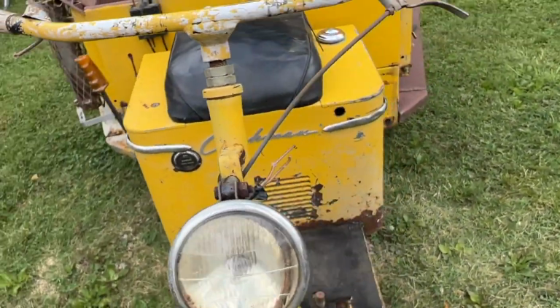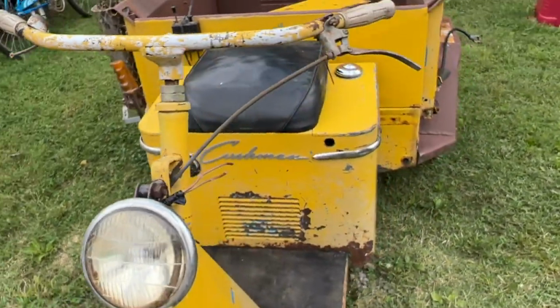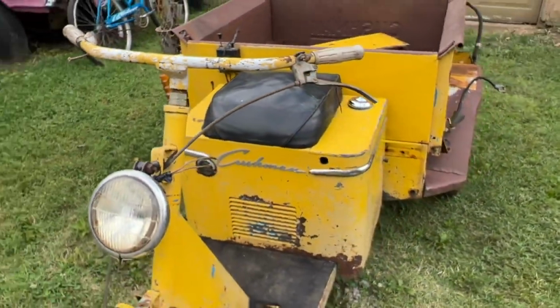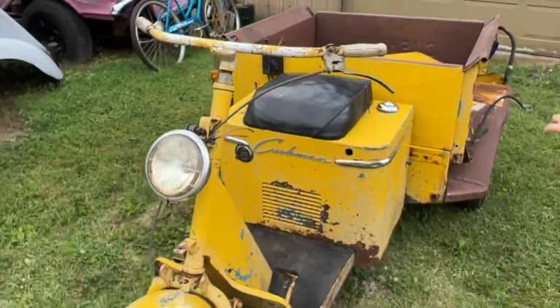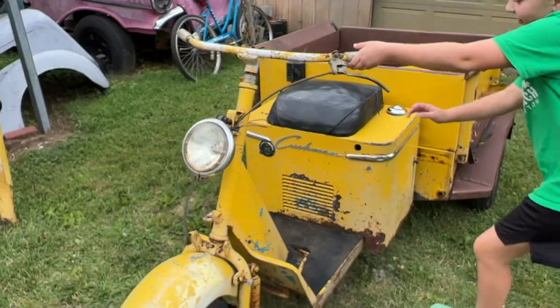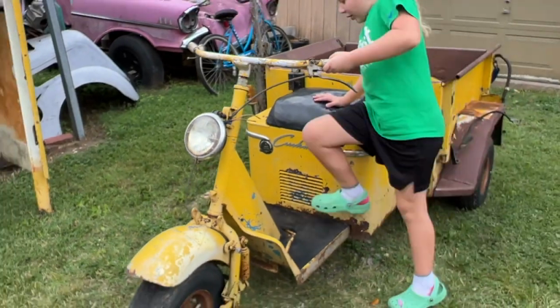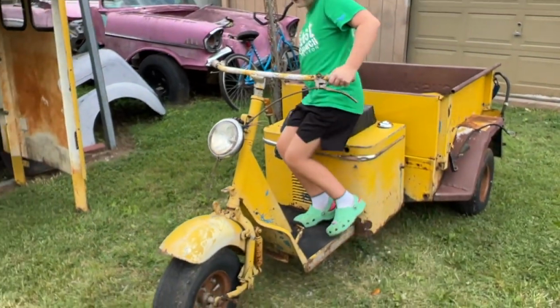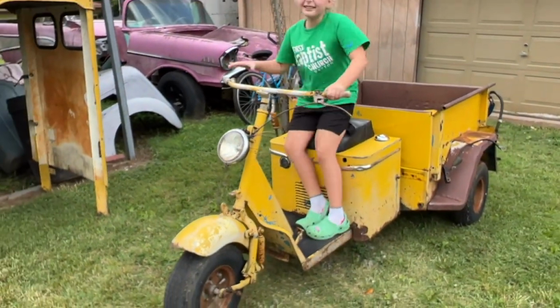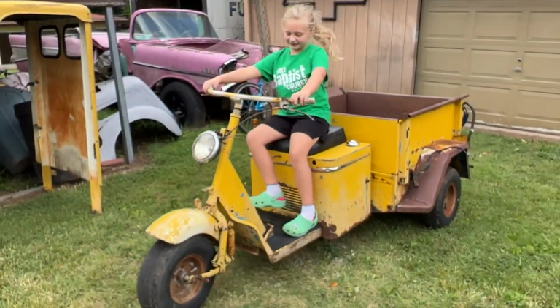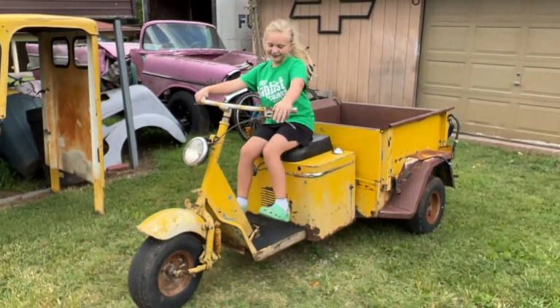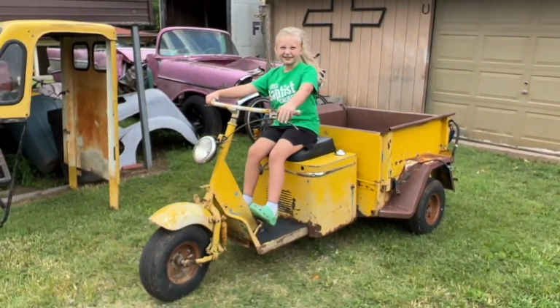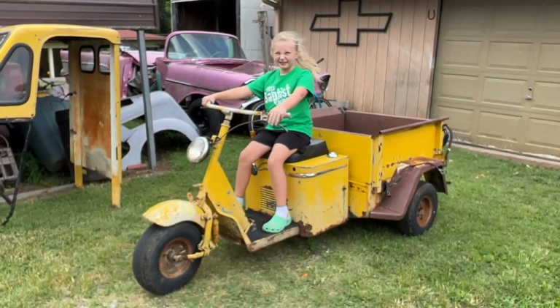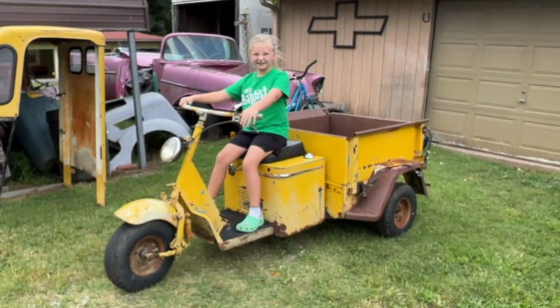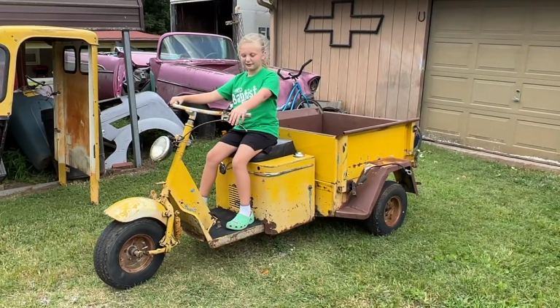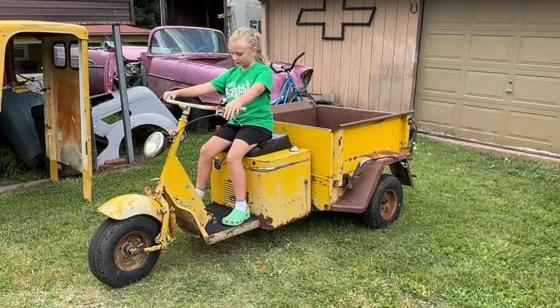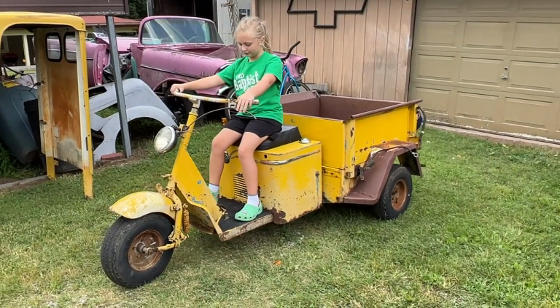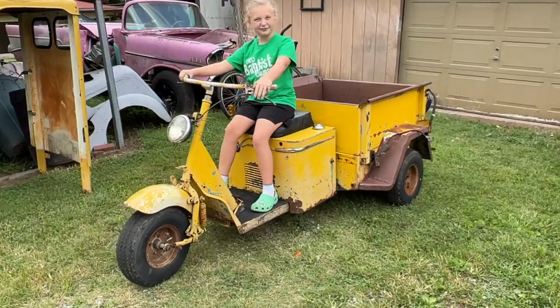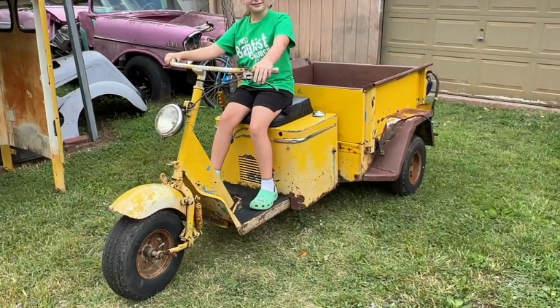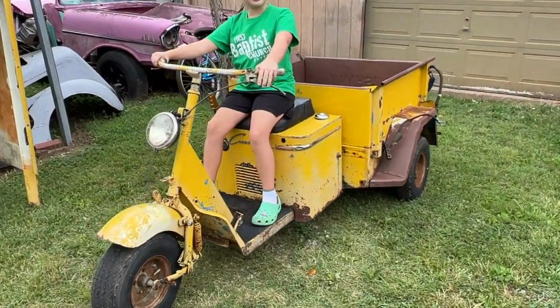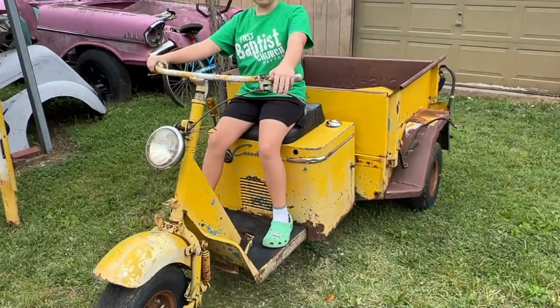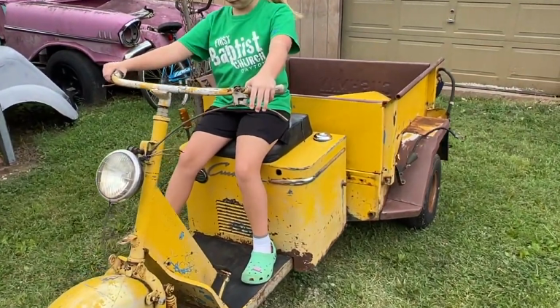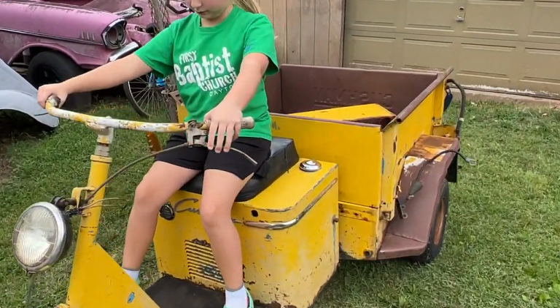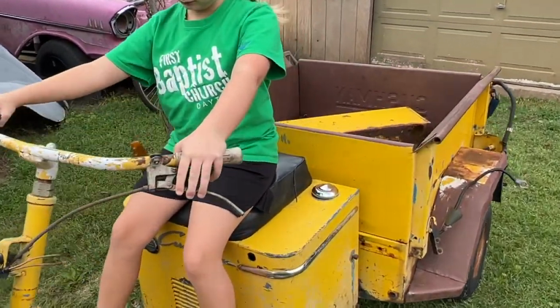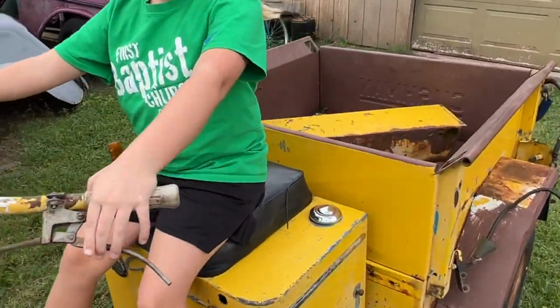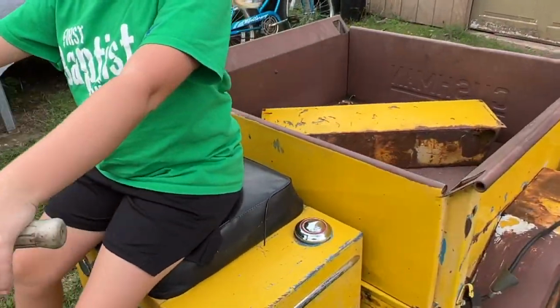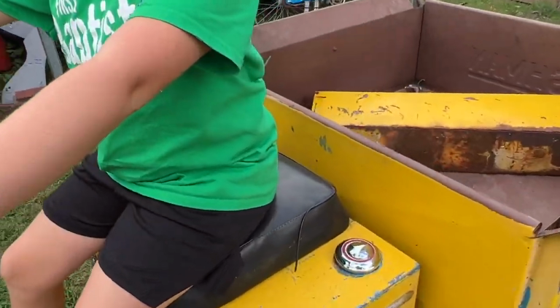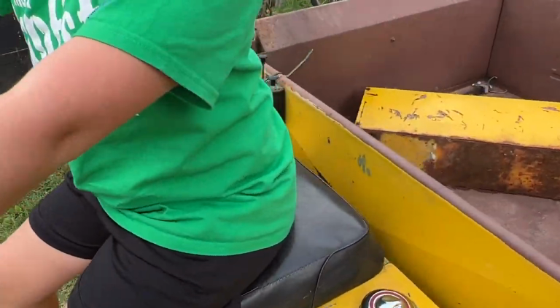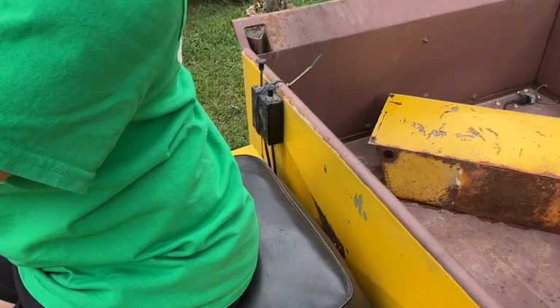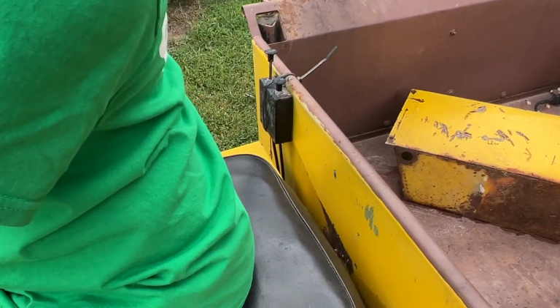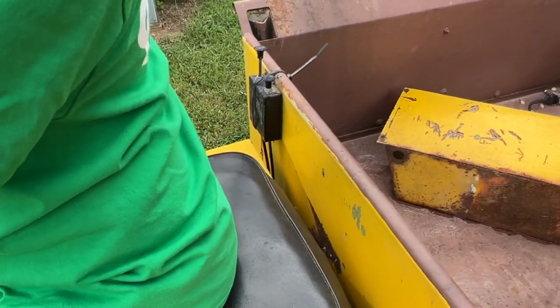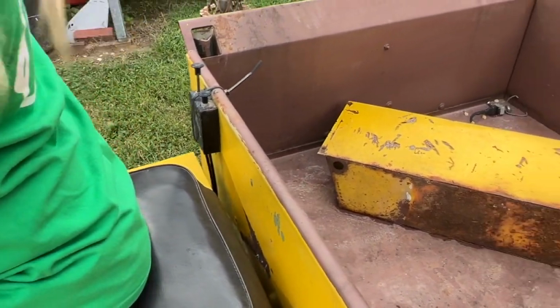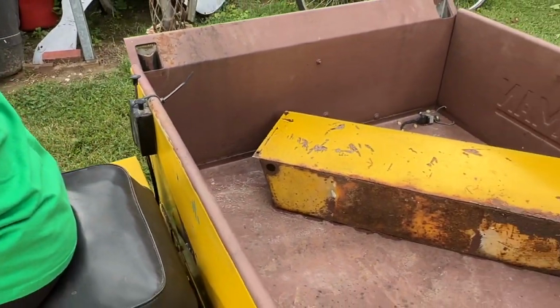Well, that's another piece to the collection here, another conversation piece. Carly seems to enjoy it a lot. We're going to see if we can get it running and see what we can do with it.